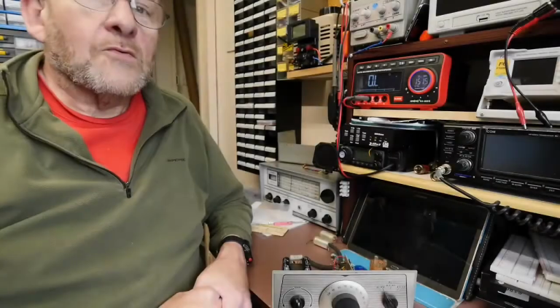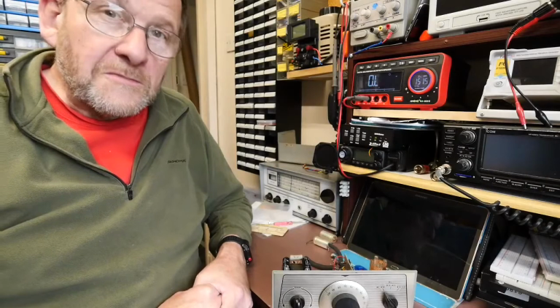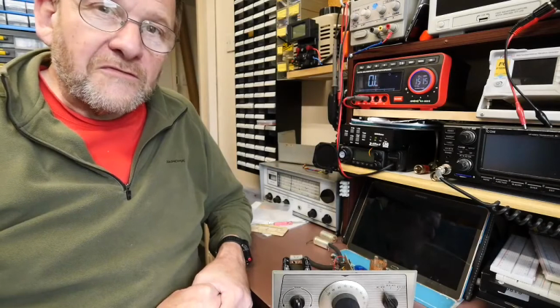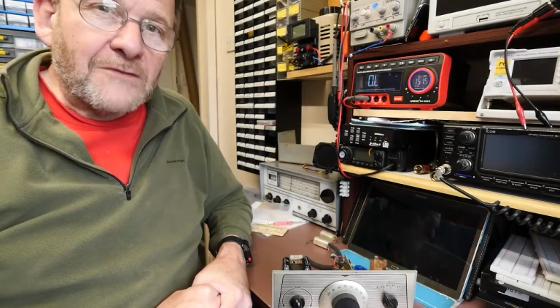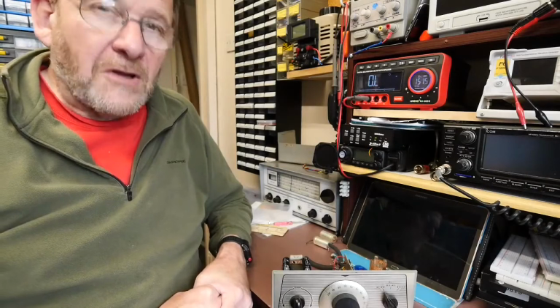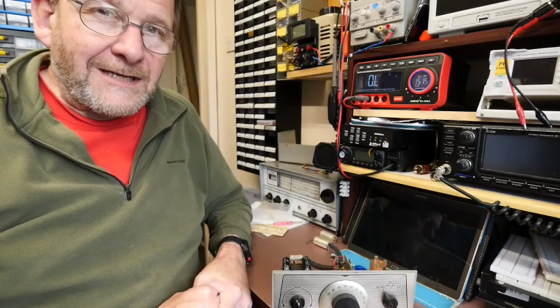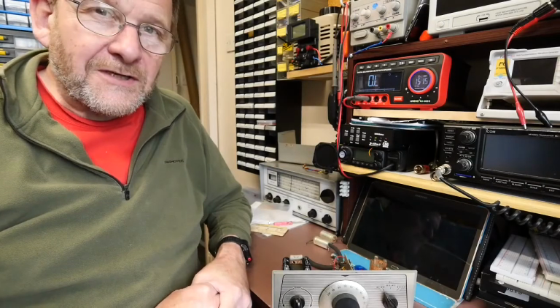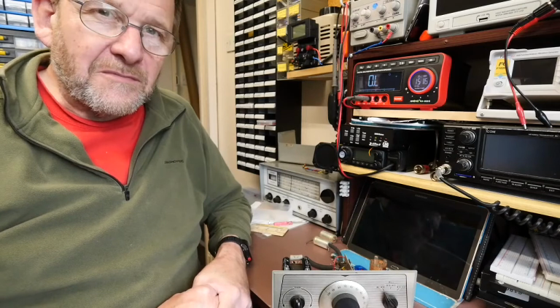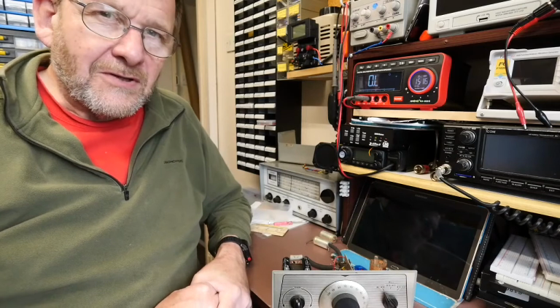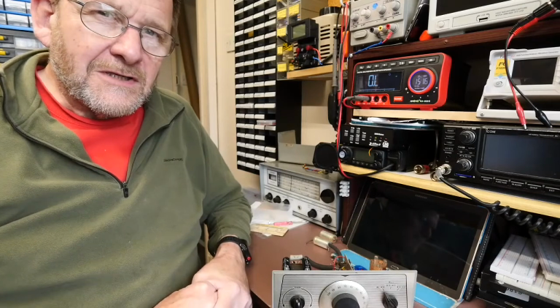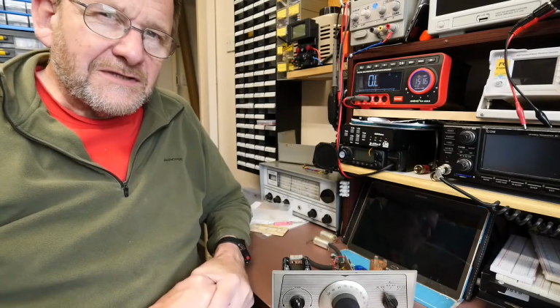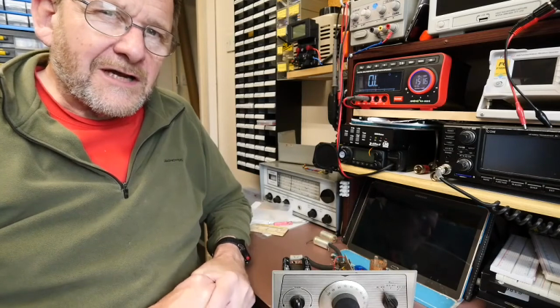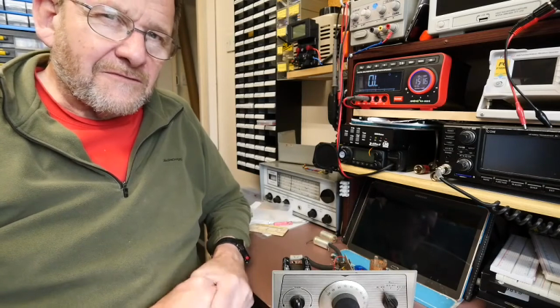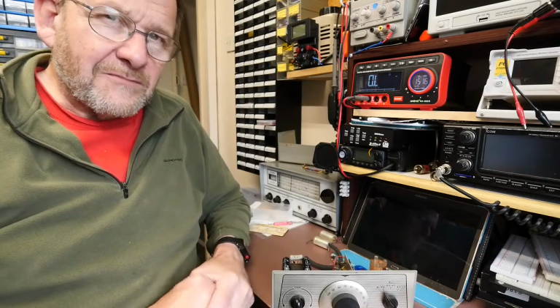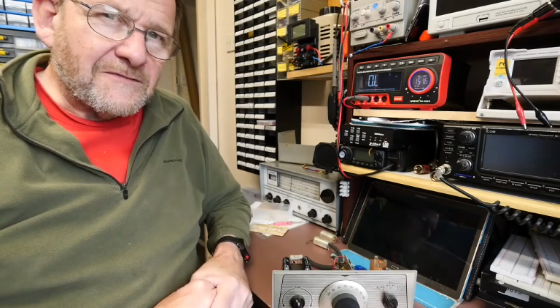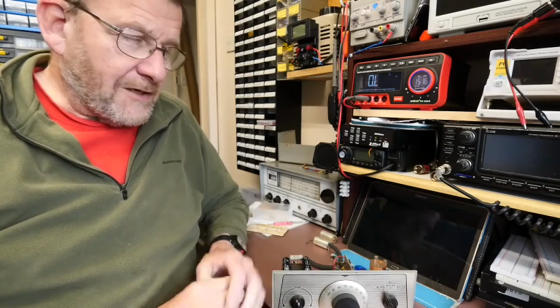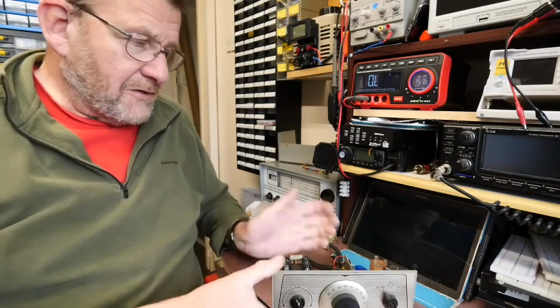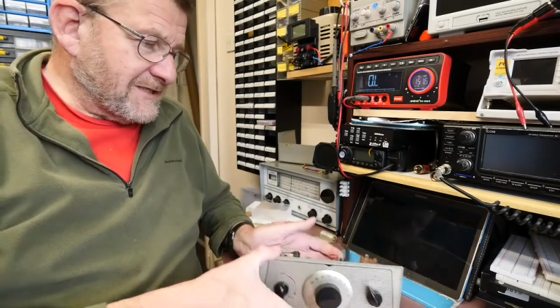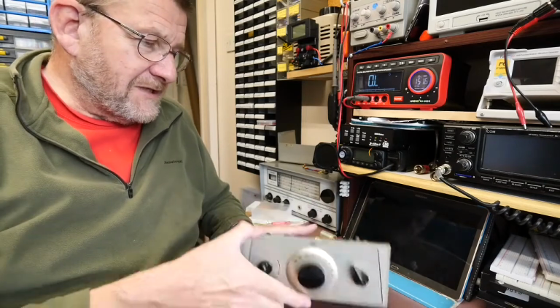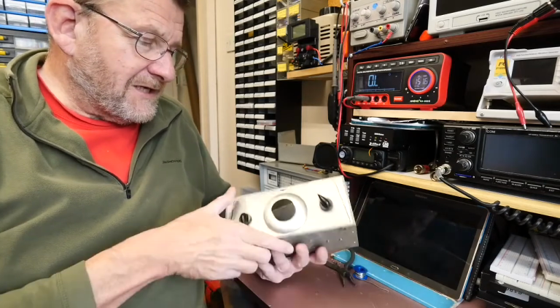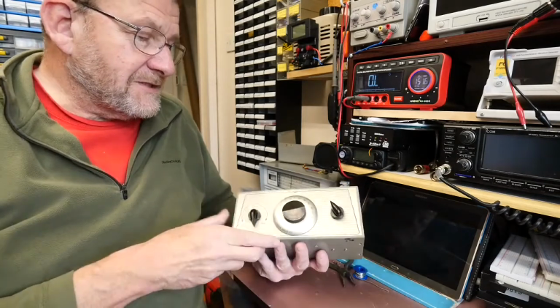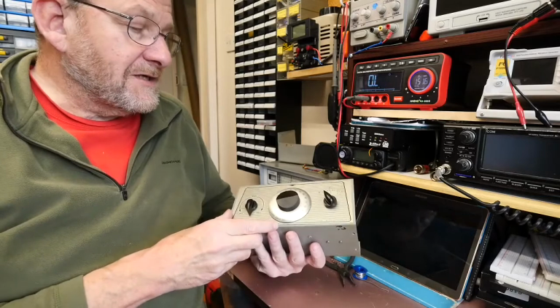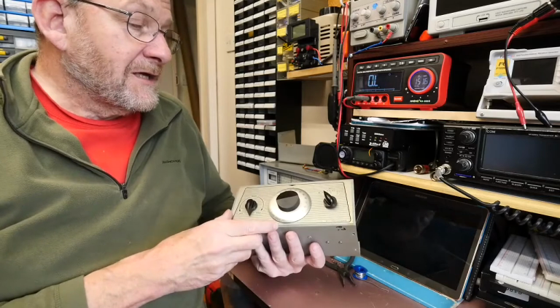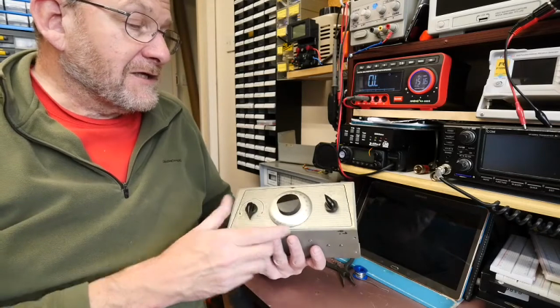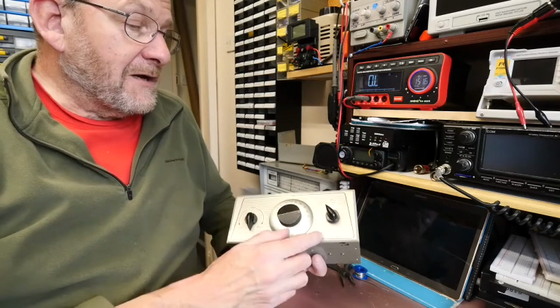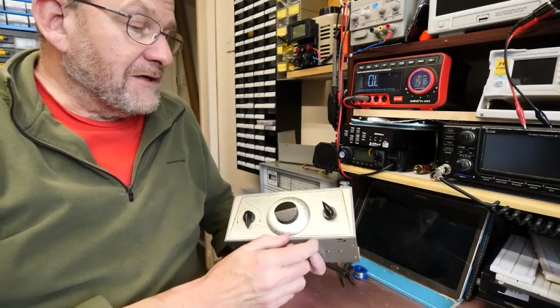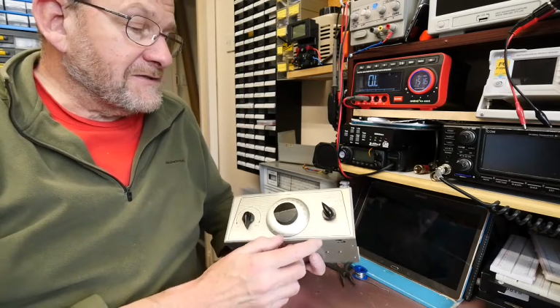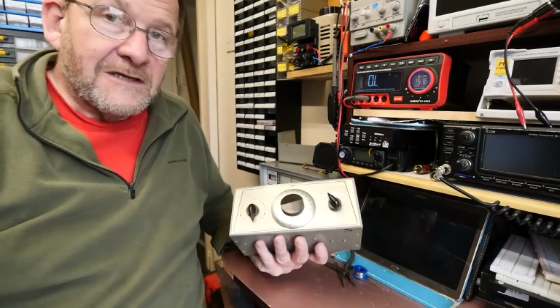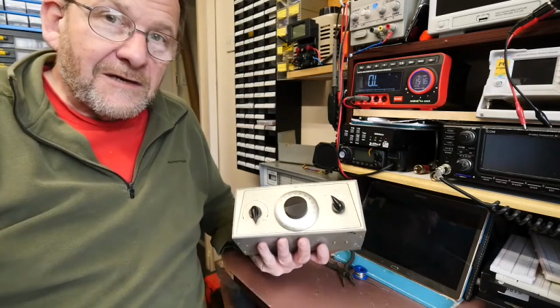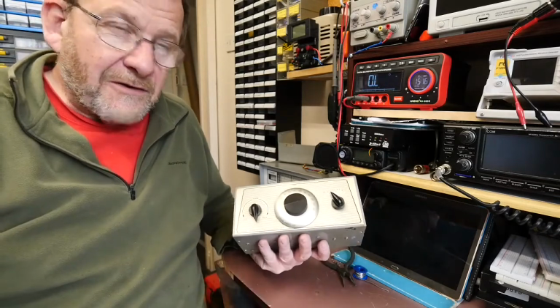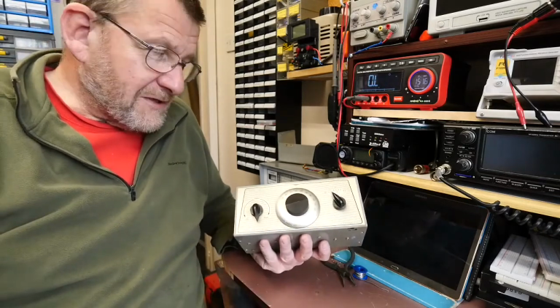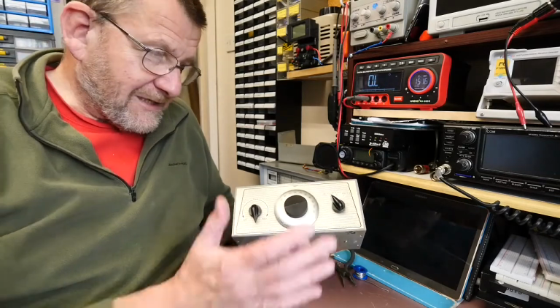Welcome to another video from Lockdown Electronics with me Bill, and this time a fairly brief video on this little beastie here, which is the Kodar PR30 RF preselector.